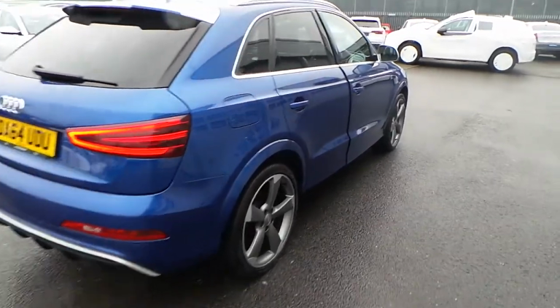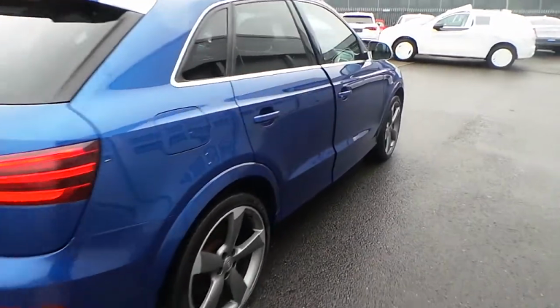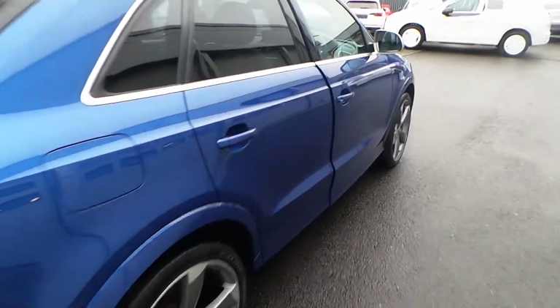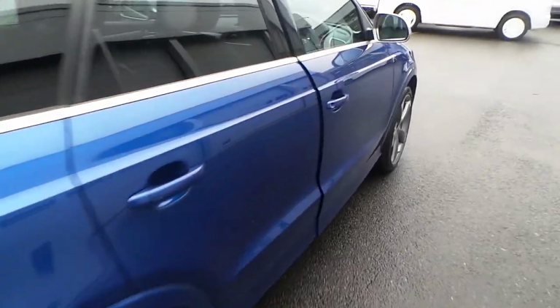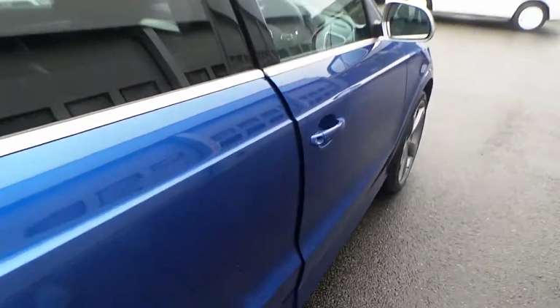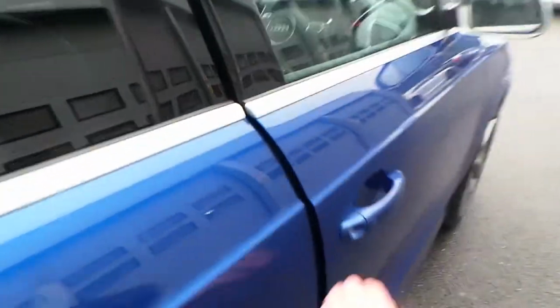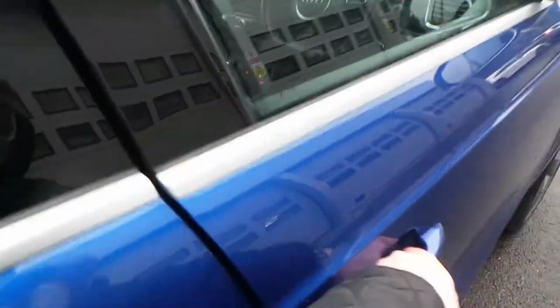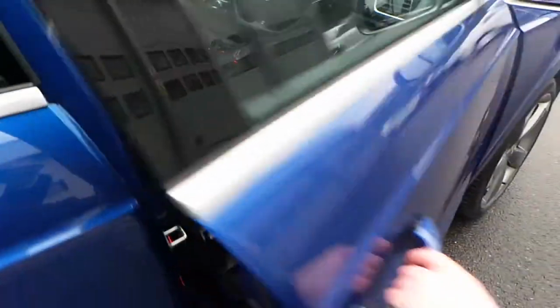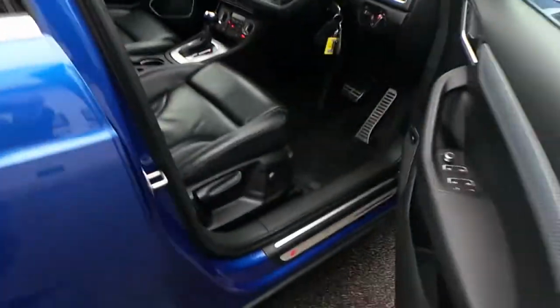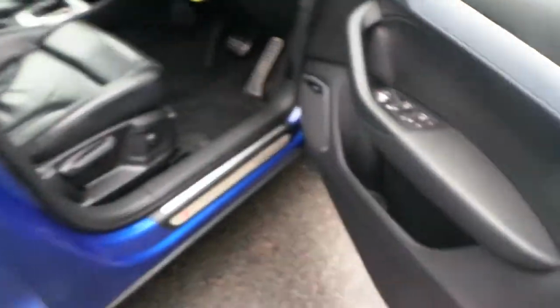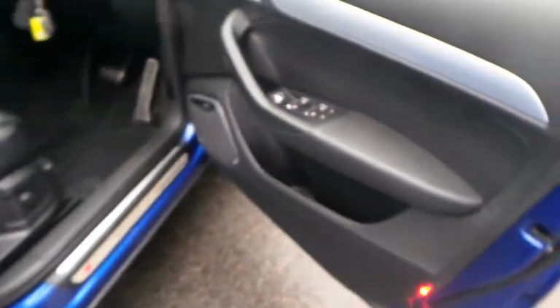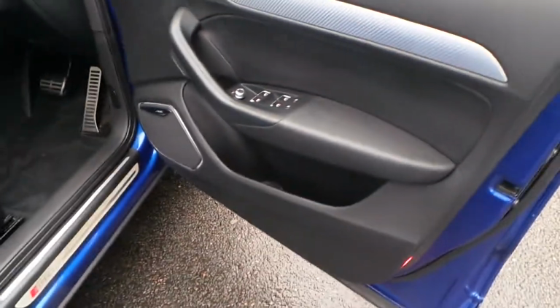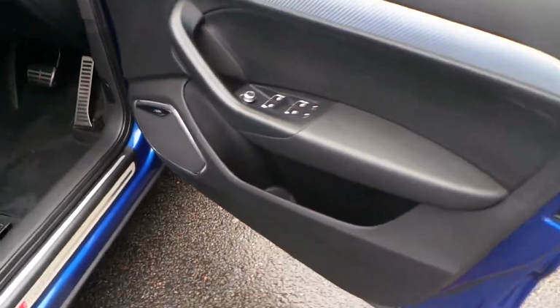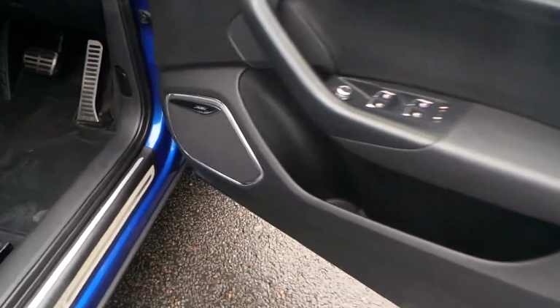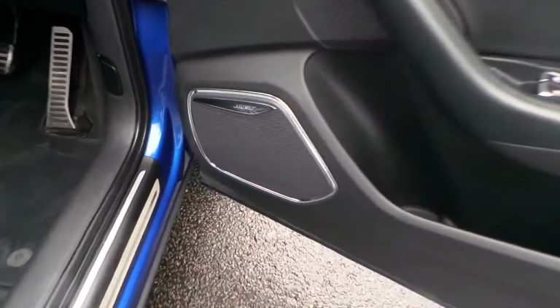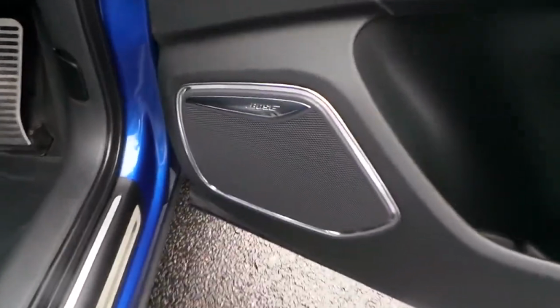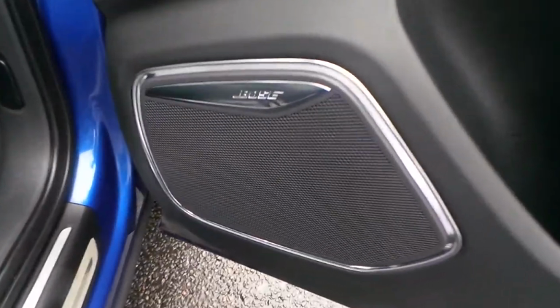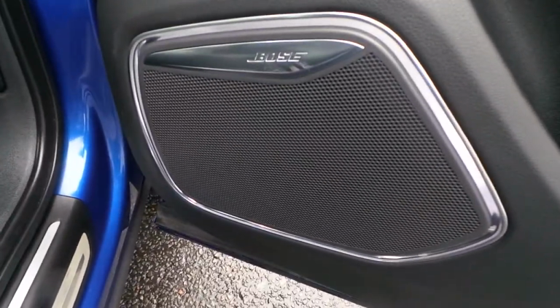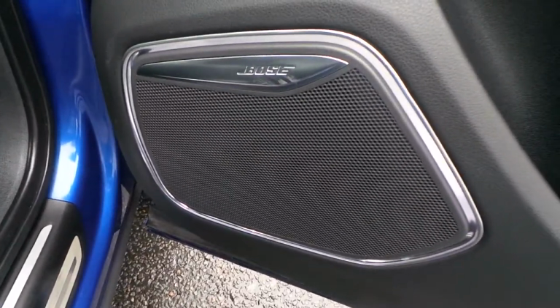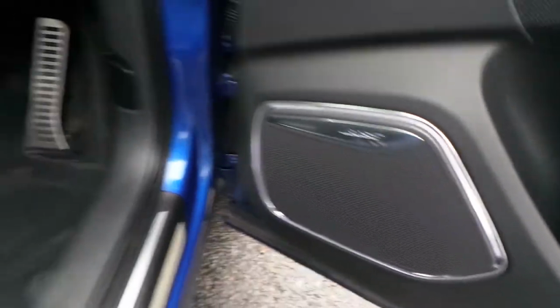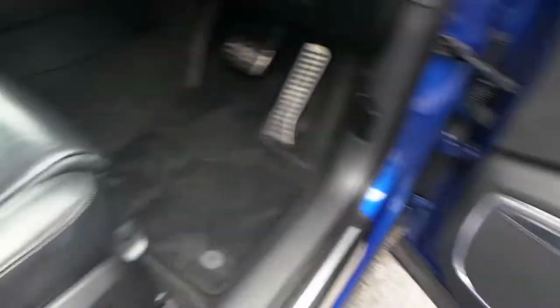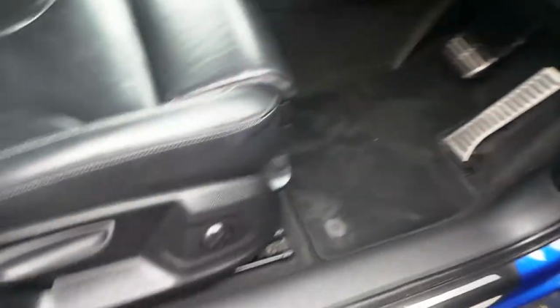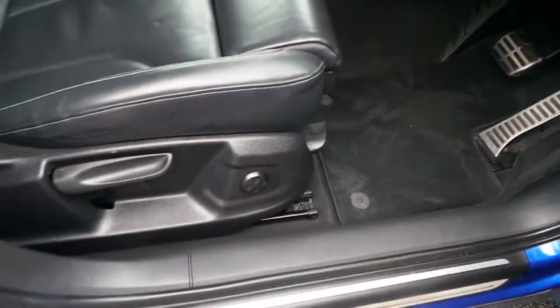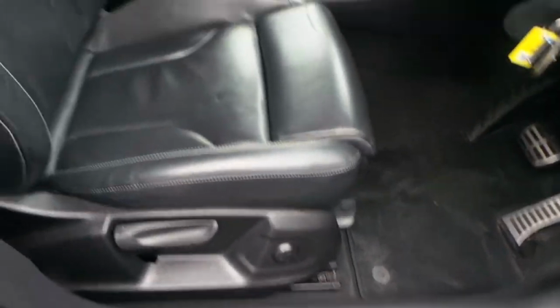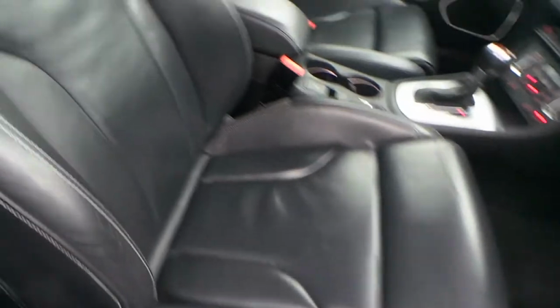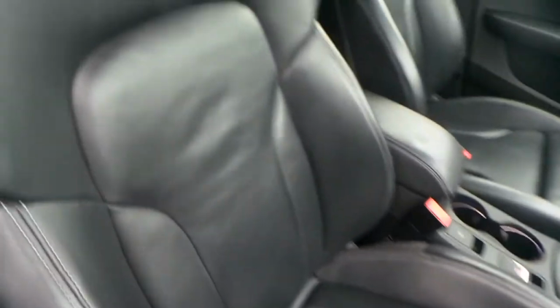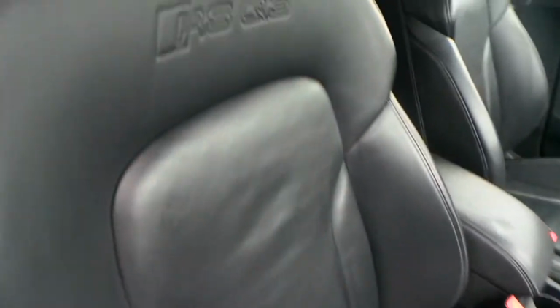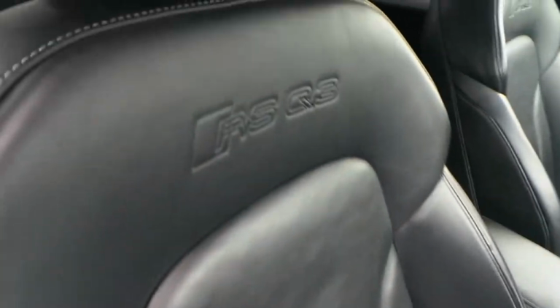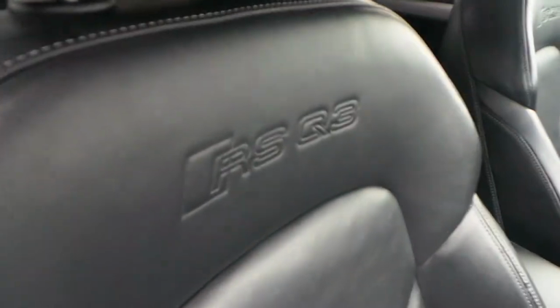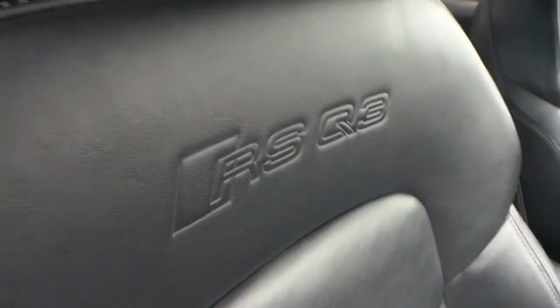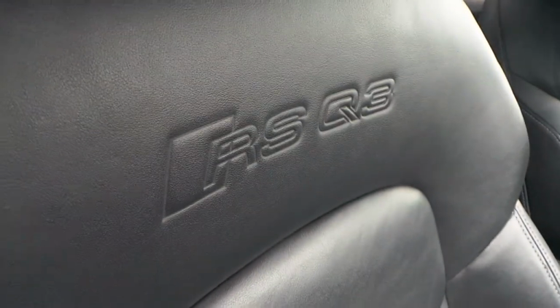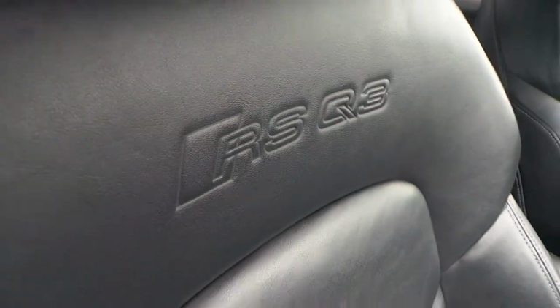Moving around to the front of the vehicle, the car's got the upgraded Bose surround sound system with four-way electronic lumbar support with the RS Q3 embossed logo on the seats.